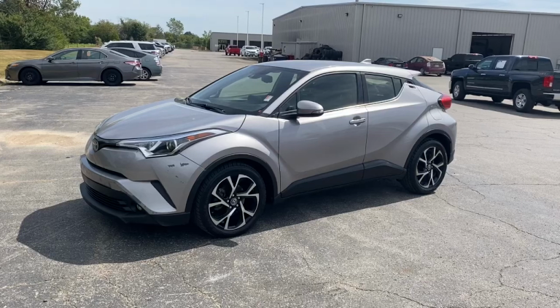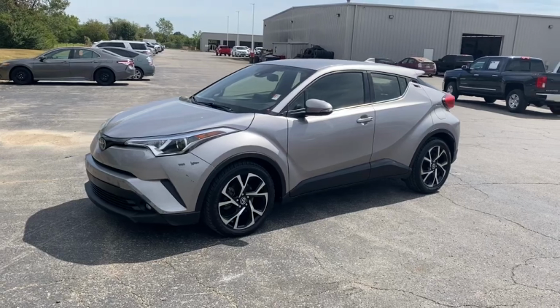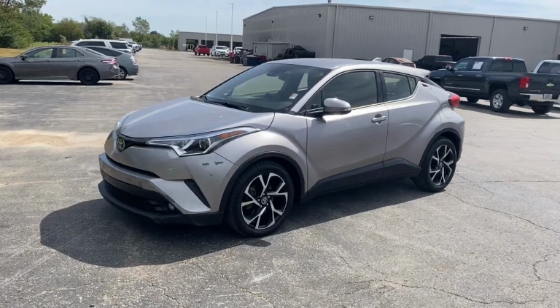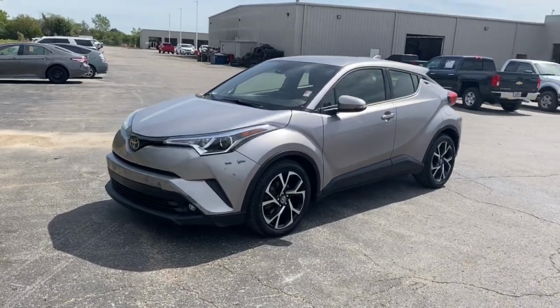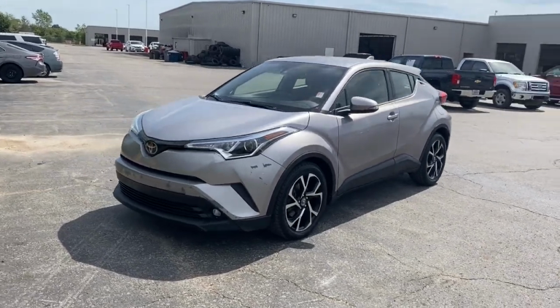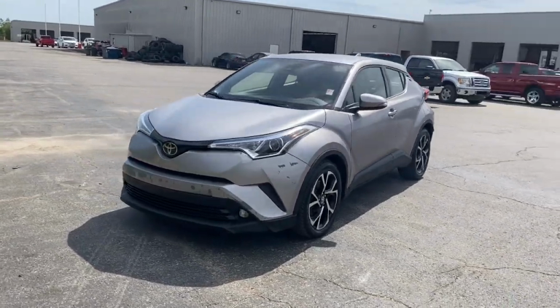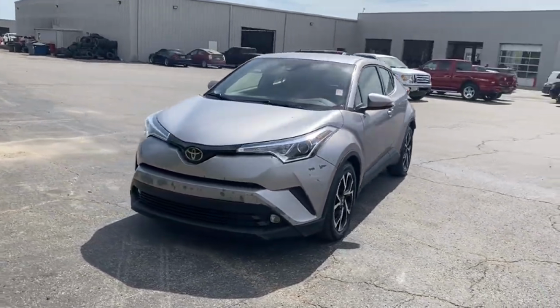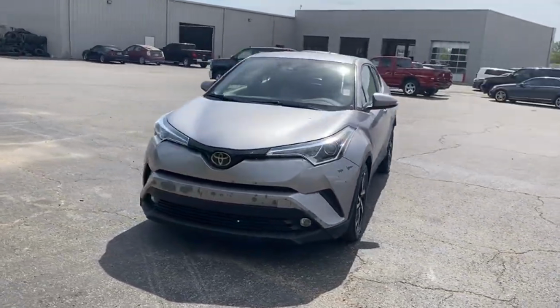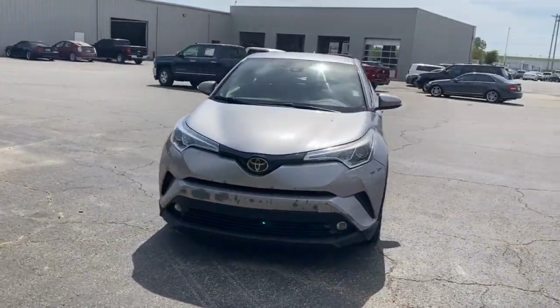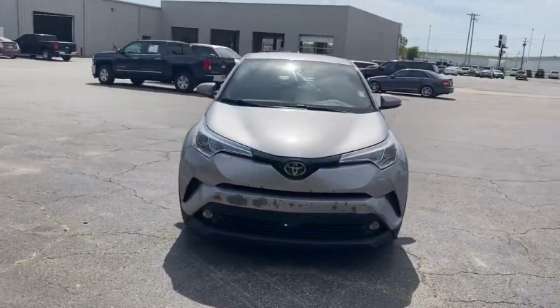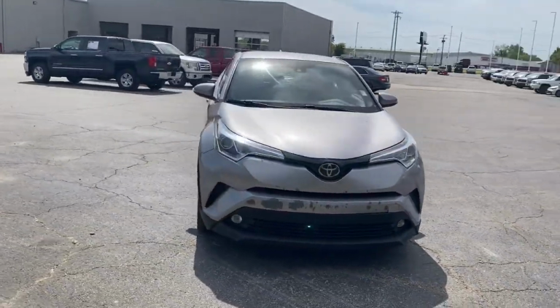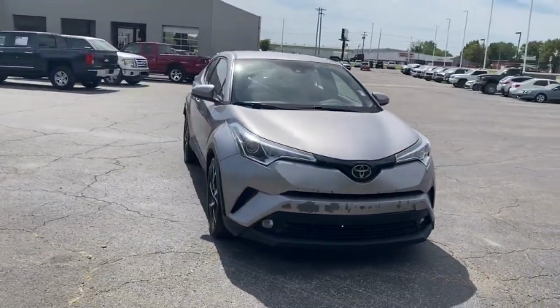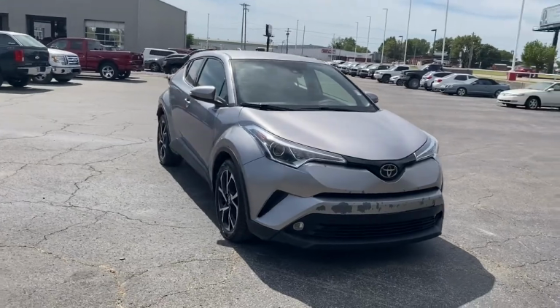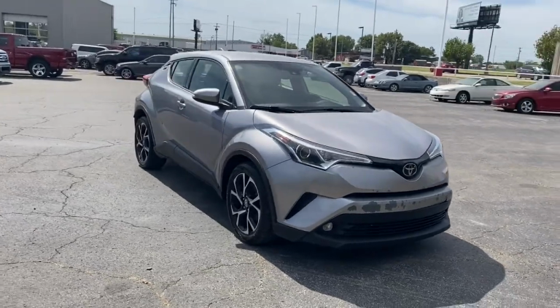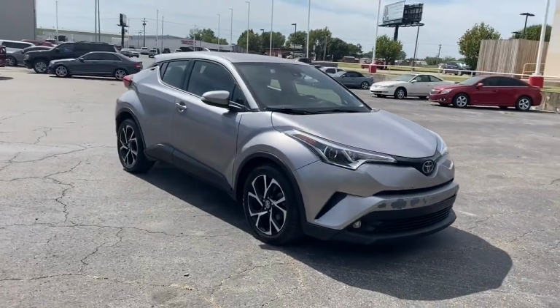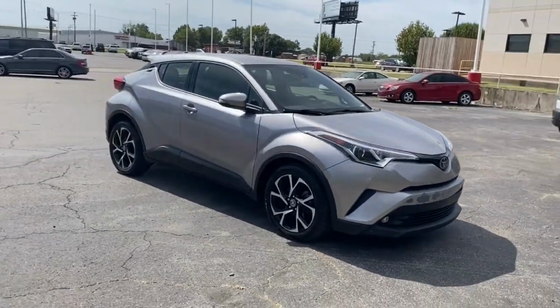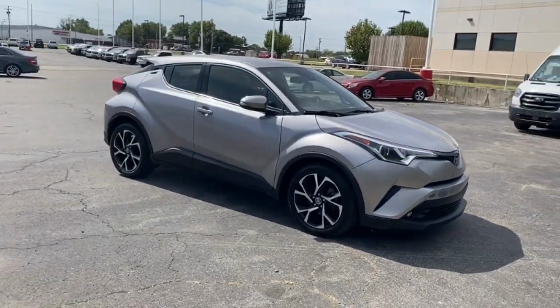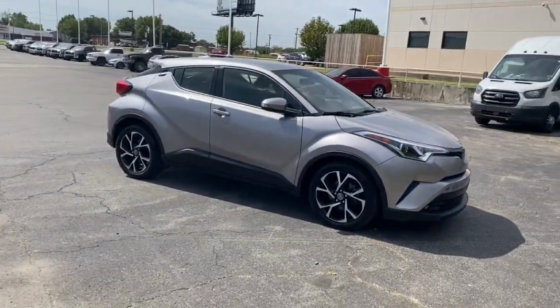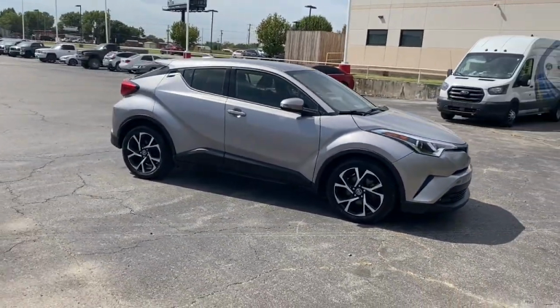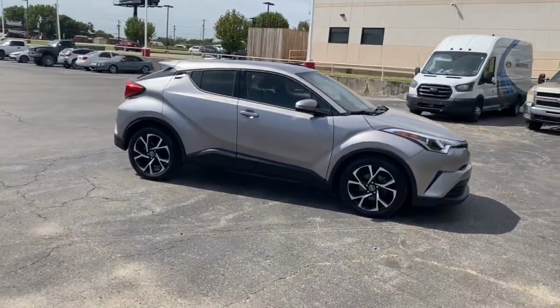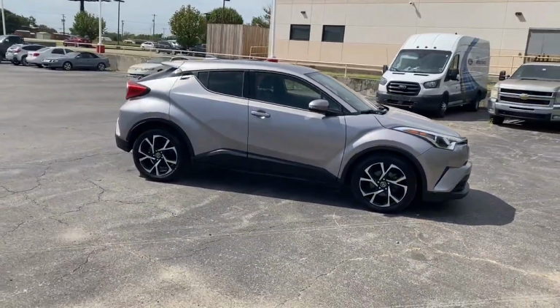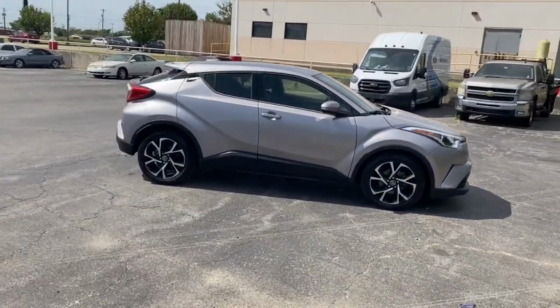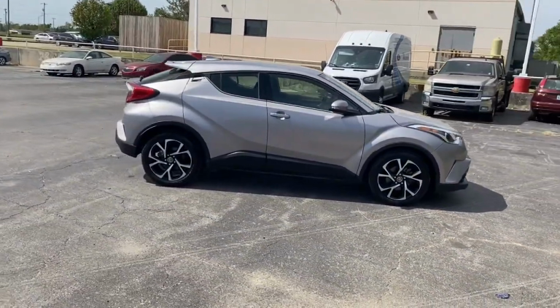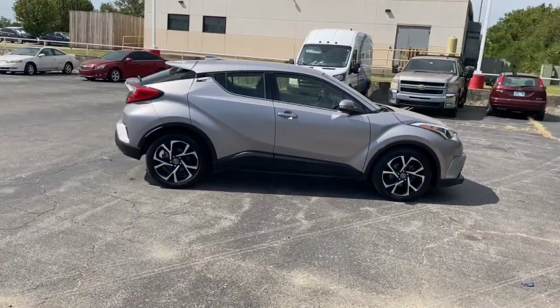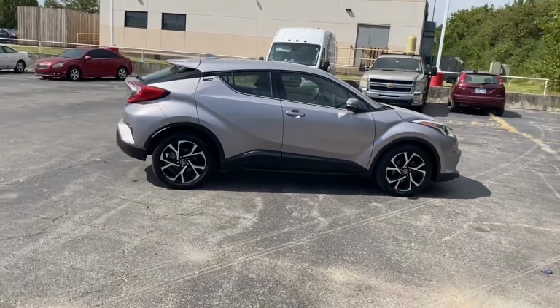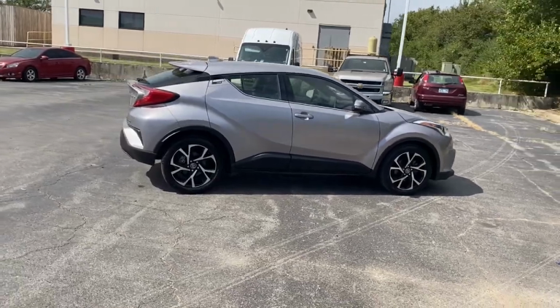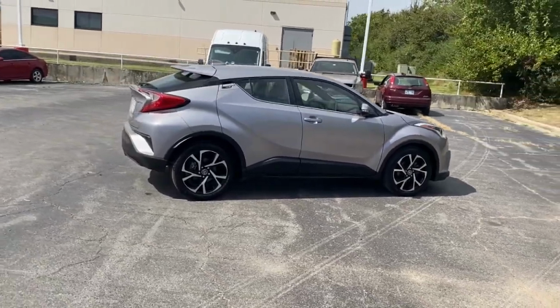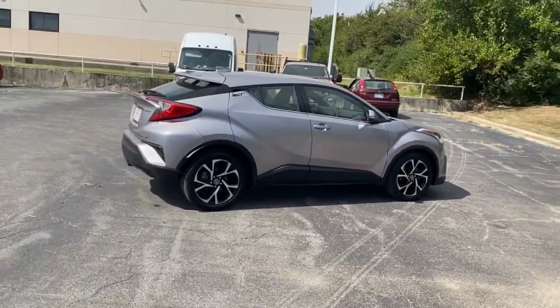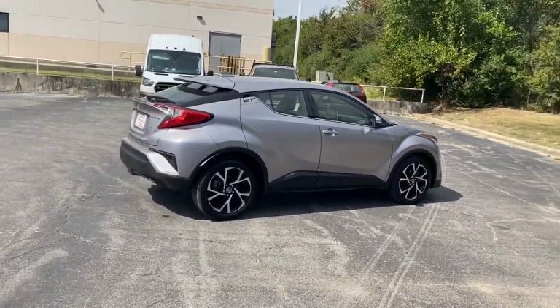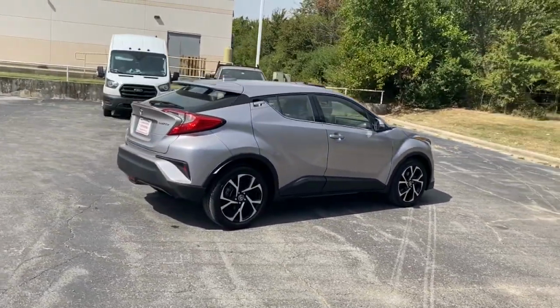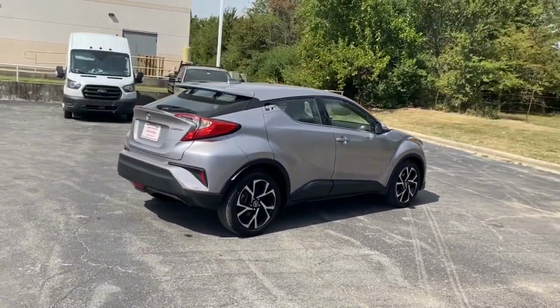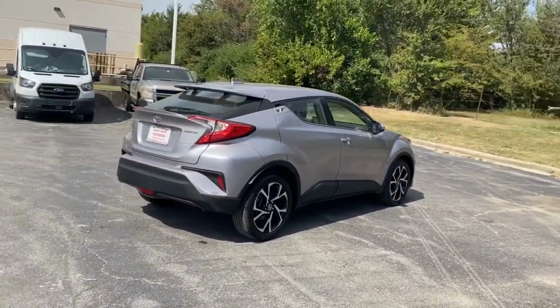Hop into the 2019 Toyota C-HR. Take a closer look at this sporty C-HR, the small, bold crossover that brings convenience, practicality, and distinctive style along on every drive.